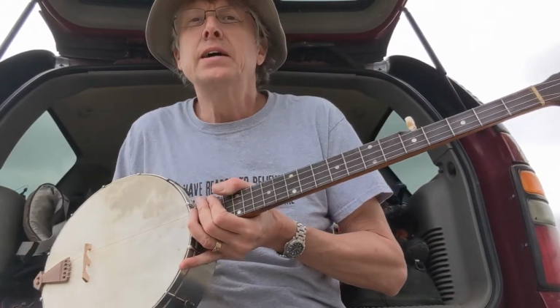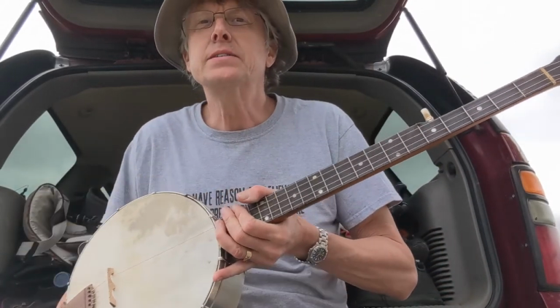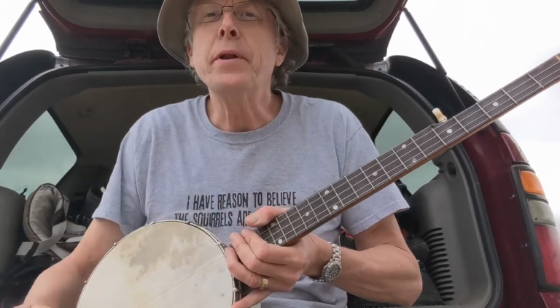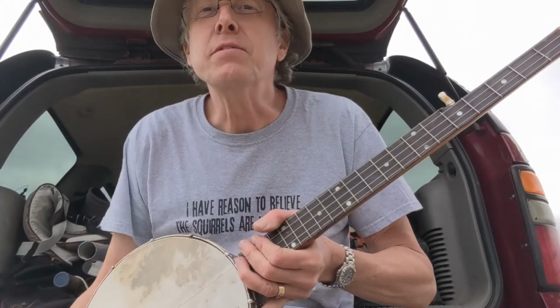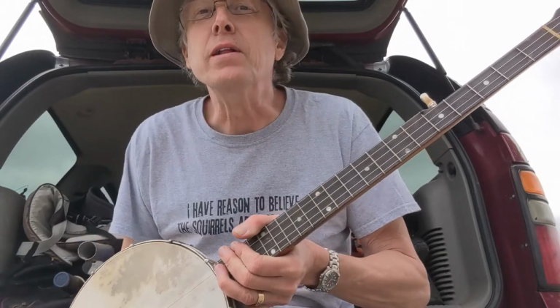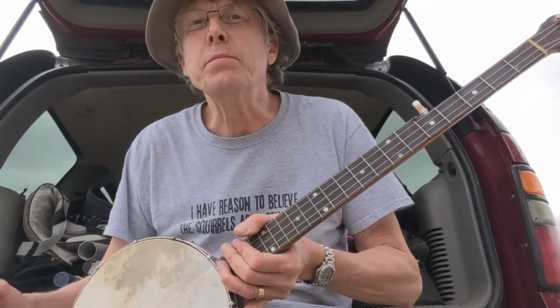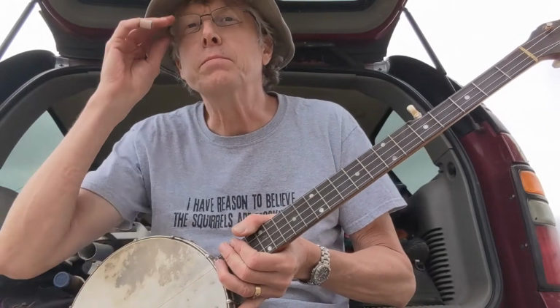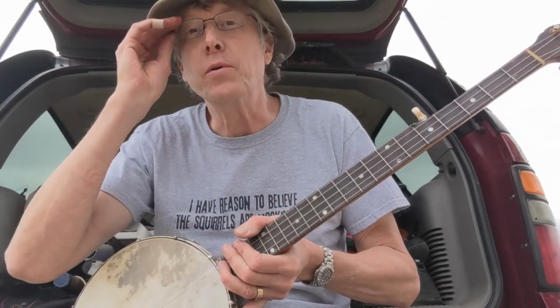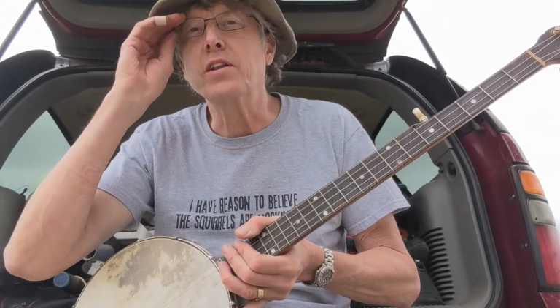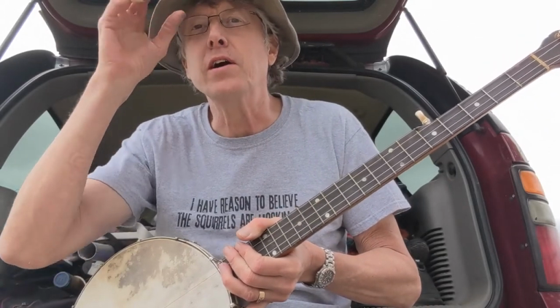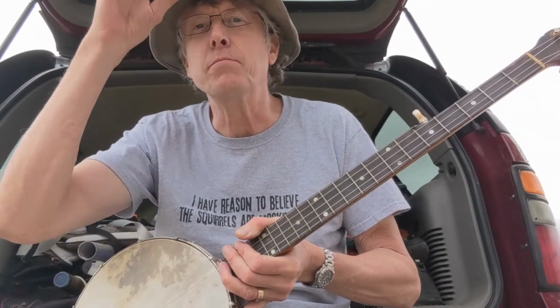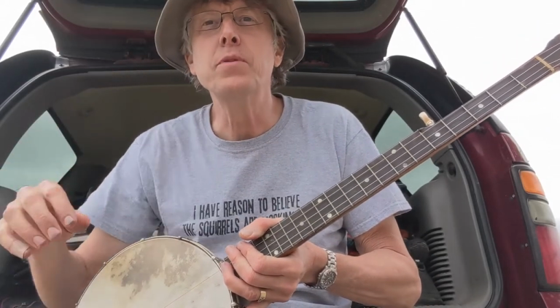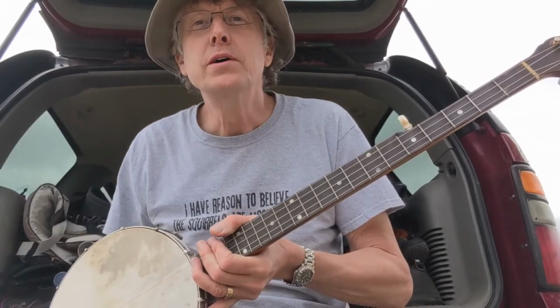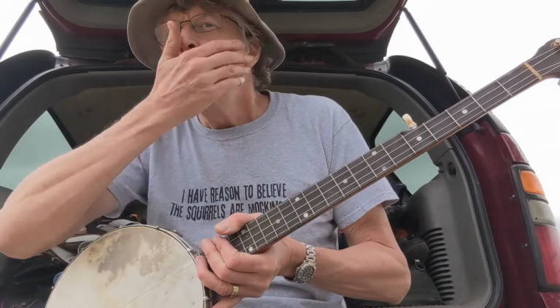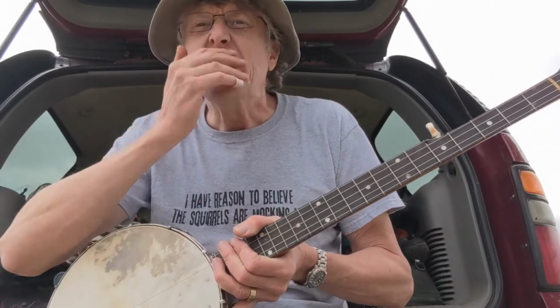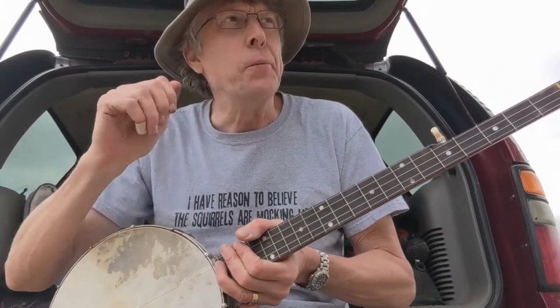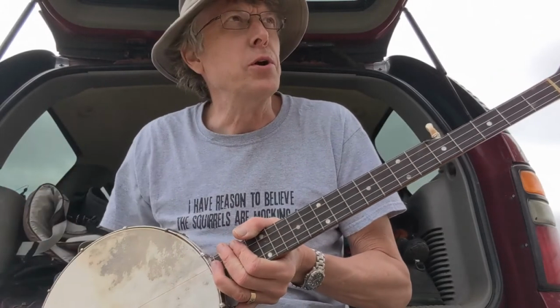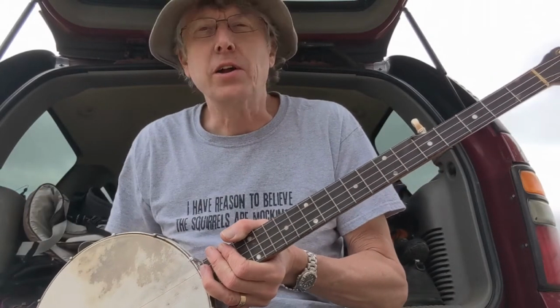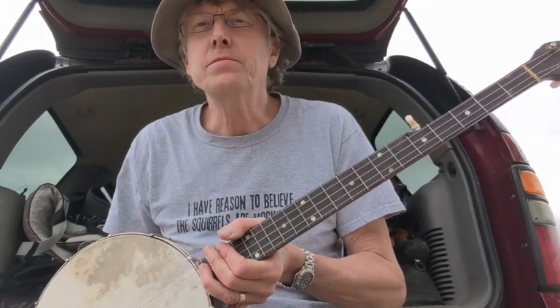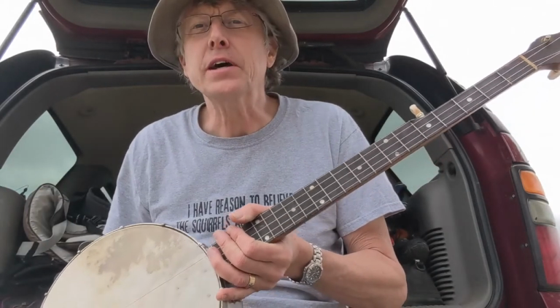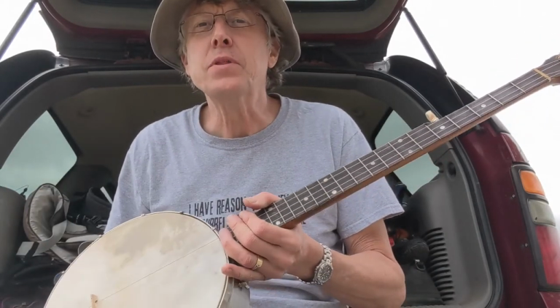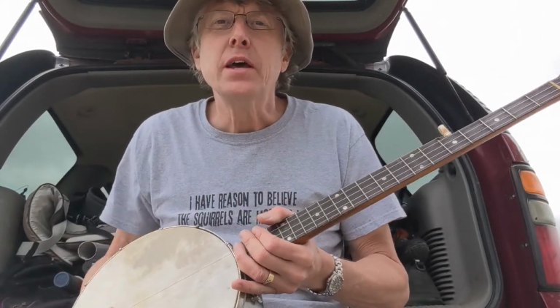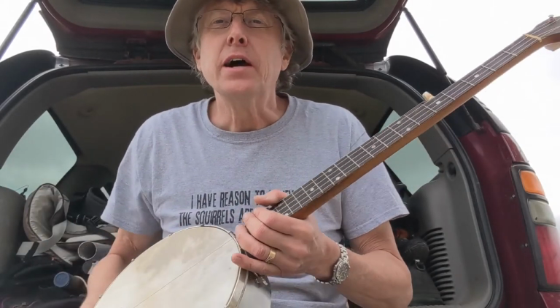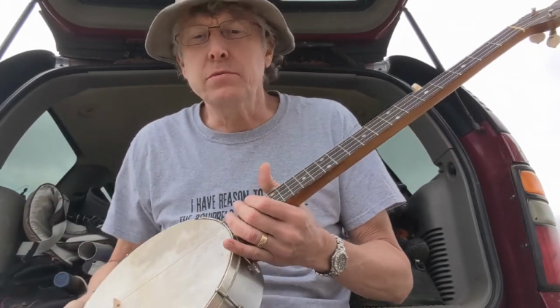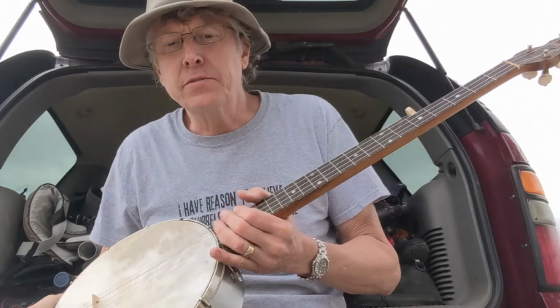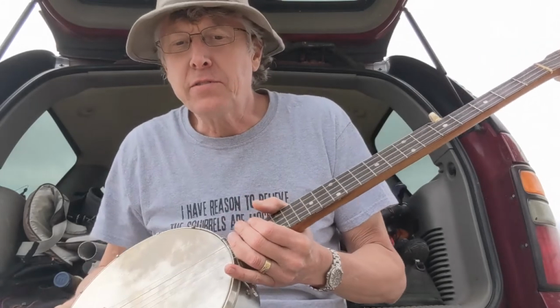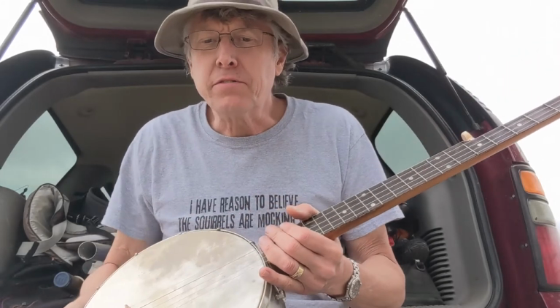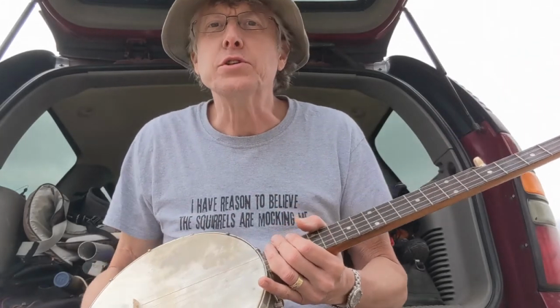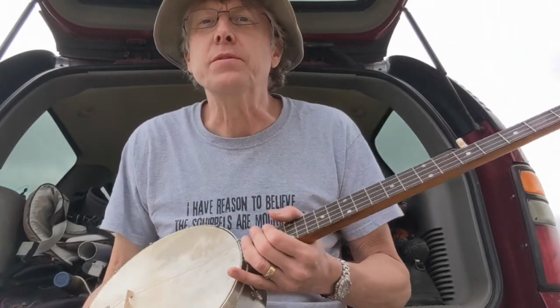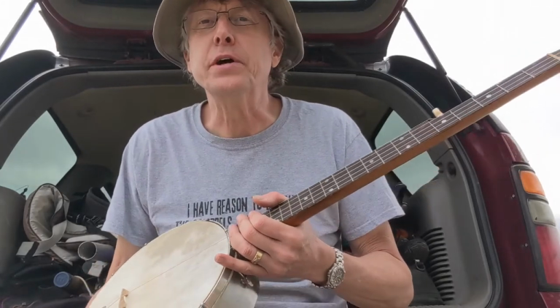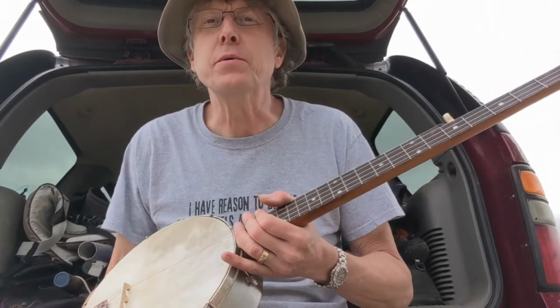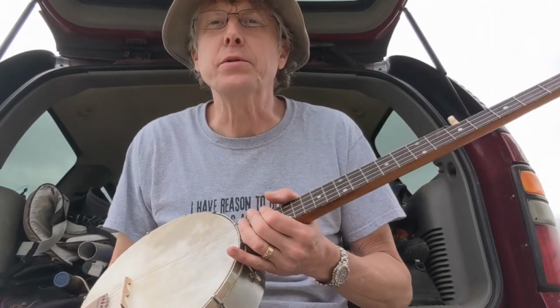I'm just coming at you from a little camping trip that we're taking down by Pueblo, Colorado. And I always, whenever I travel, I try to figure out which banjo I want to take with me.